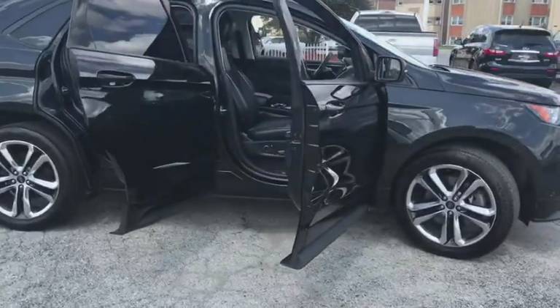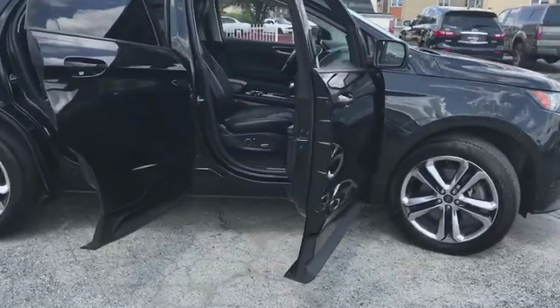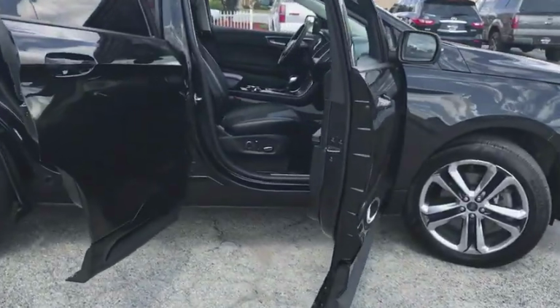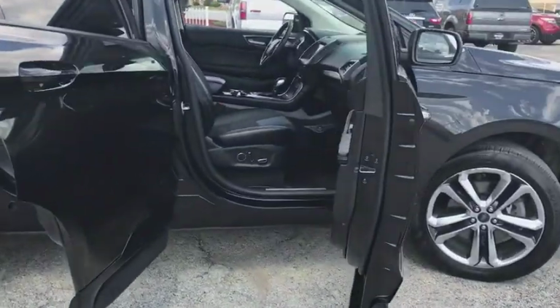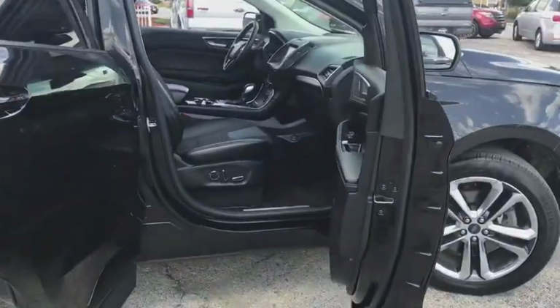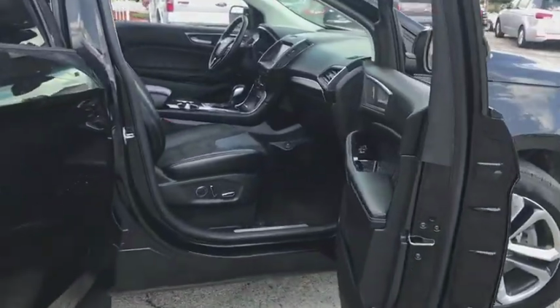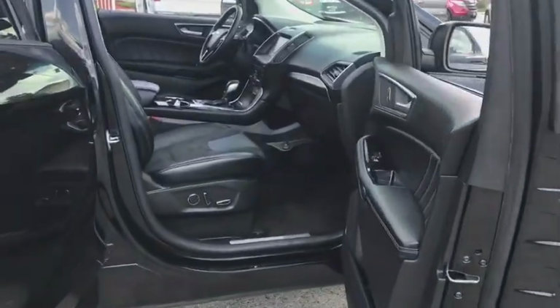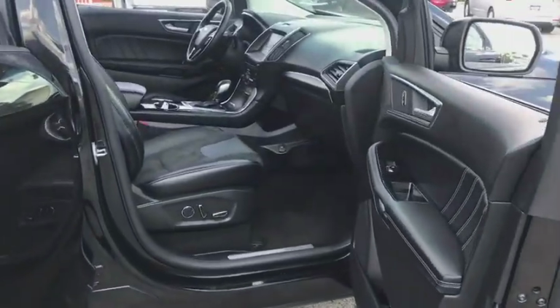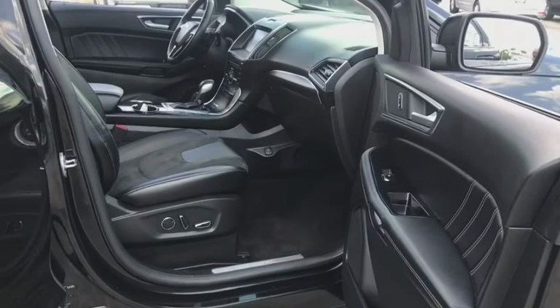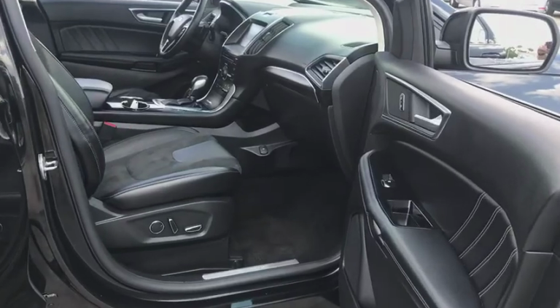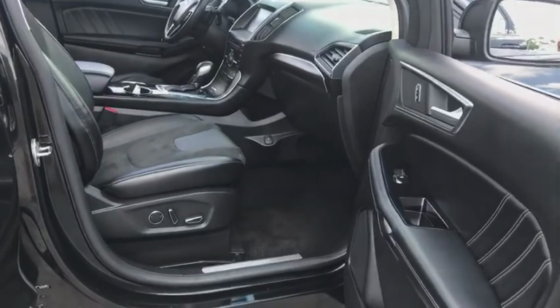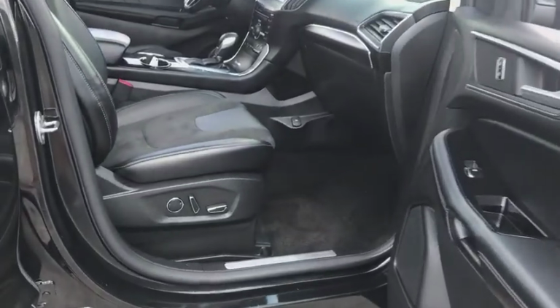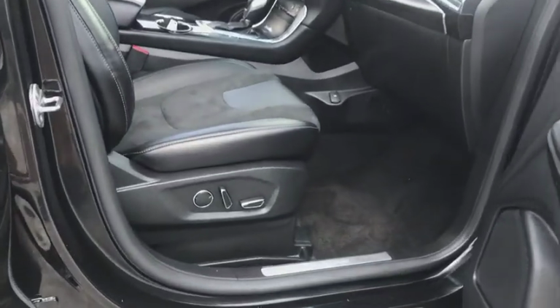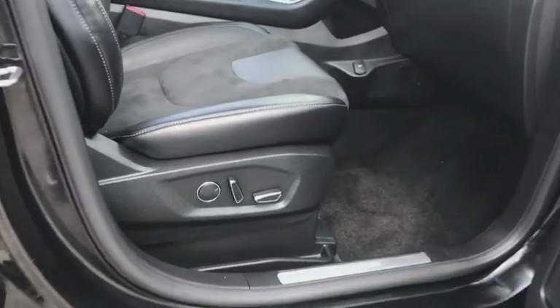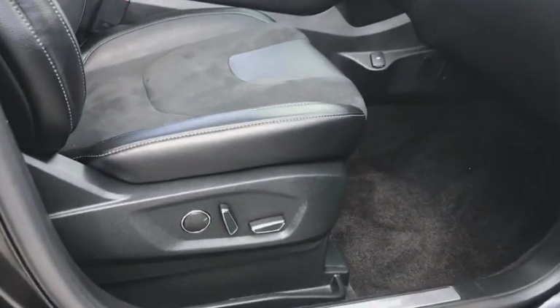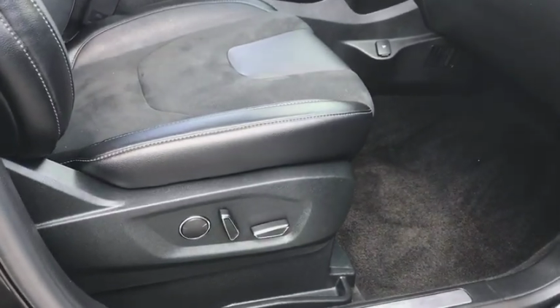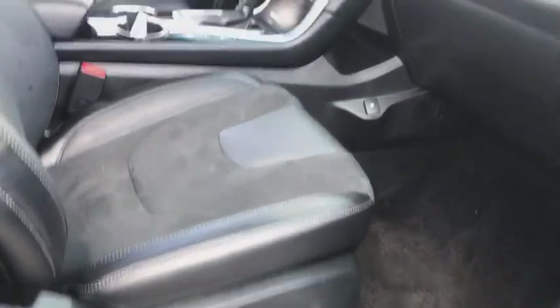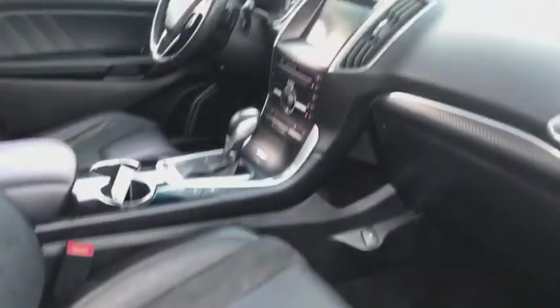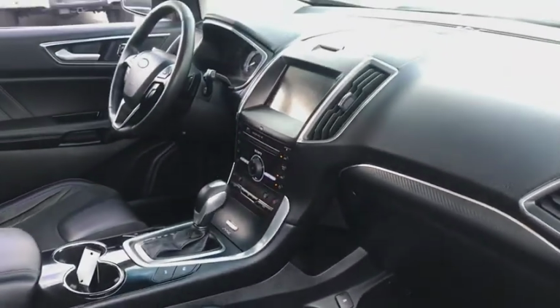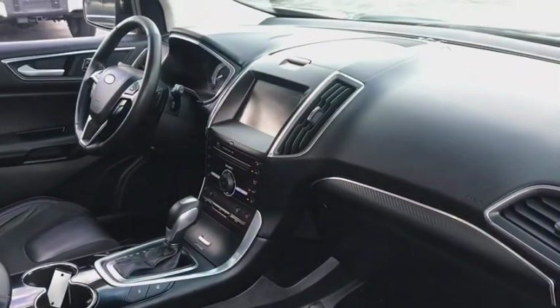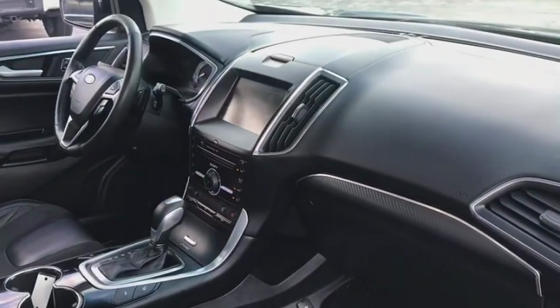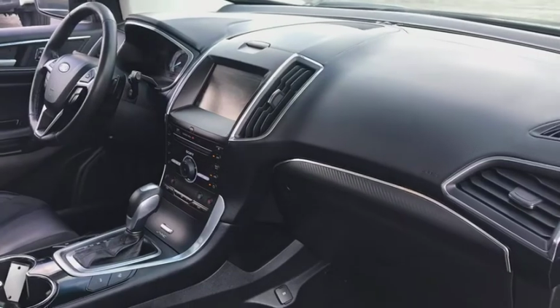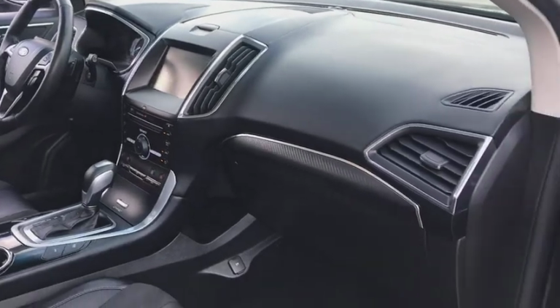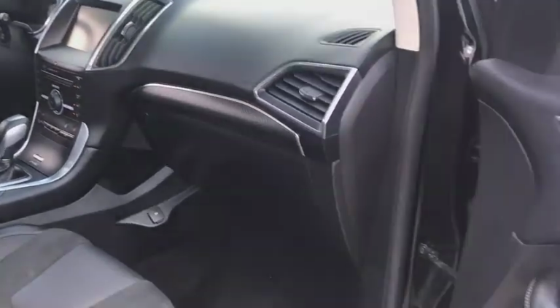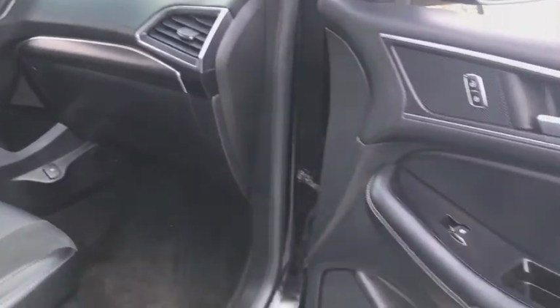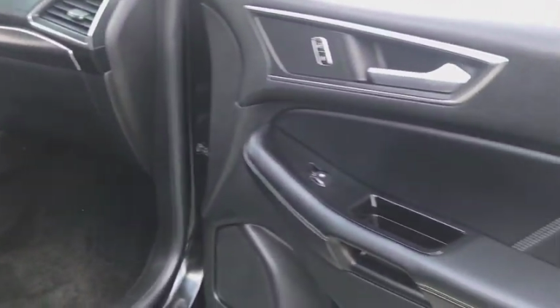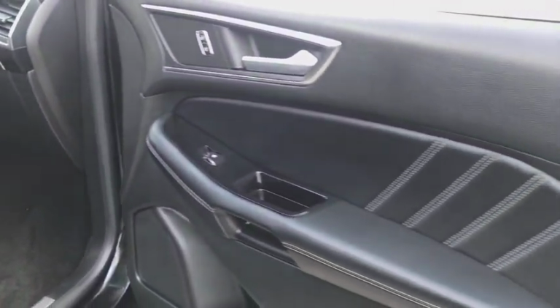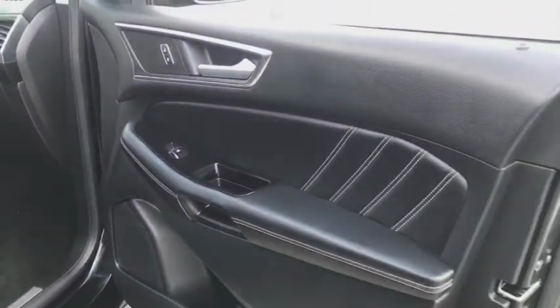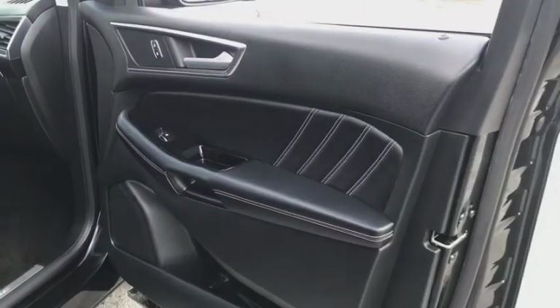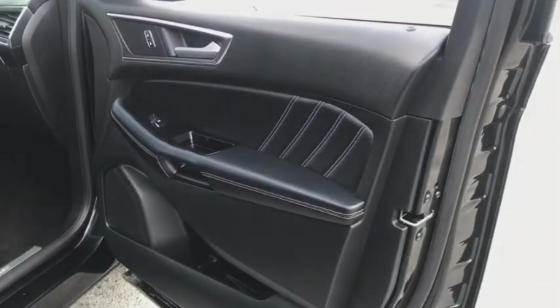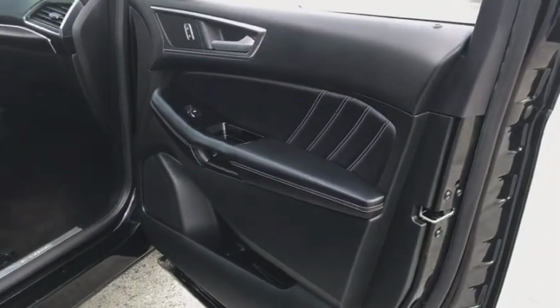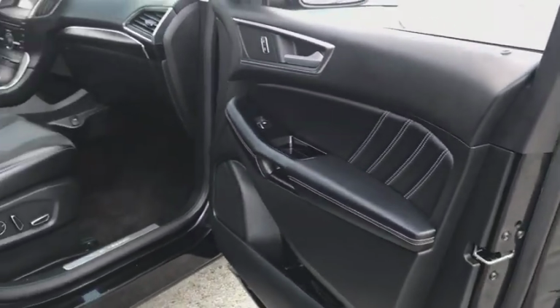Here are some of this vehicle's great options: traction control, power passenger seat, remote engine start, navigation system, dual airbags, power steering, four-wheel disc brakes, AM FM stereo with CD player.